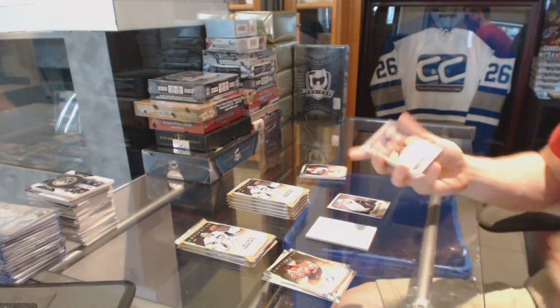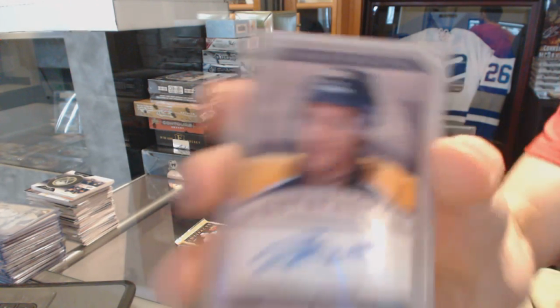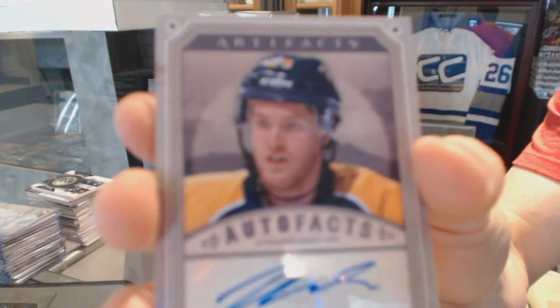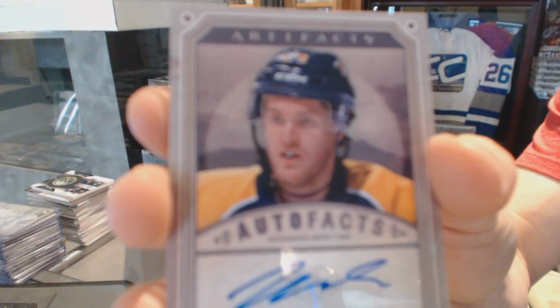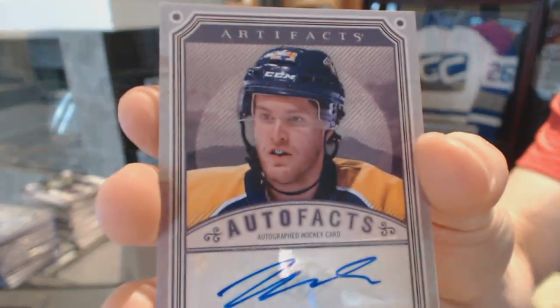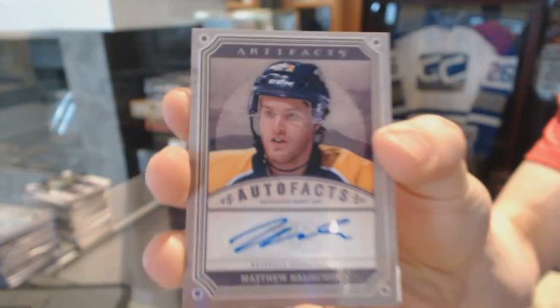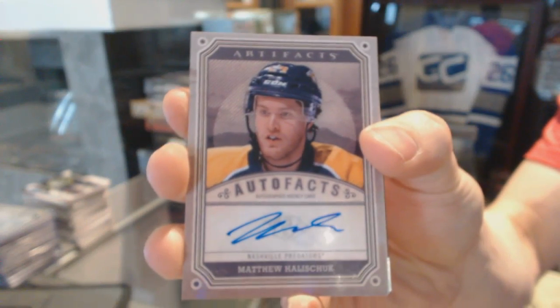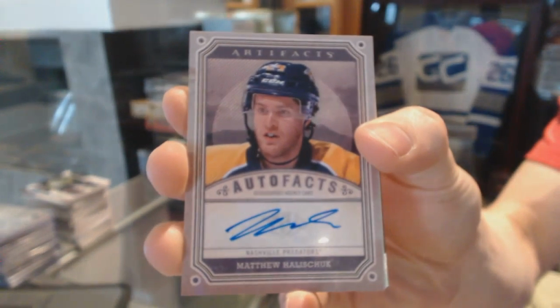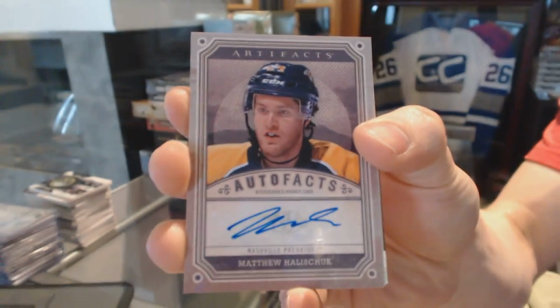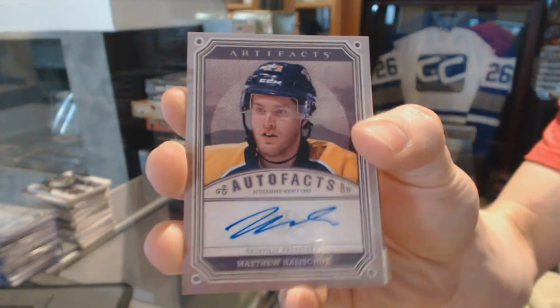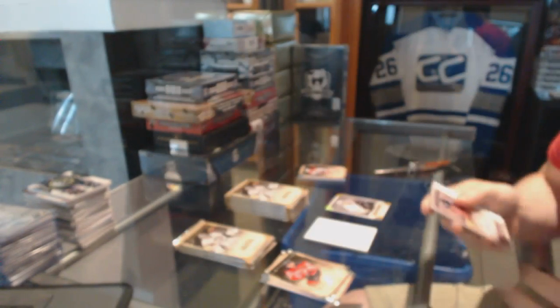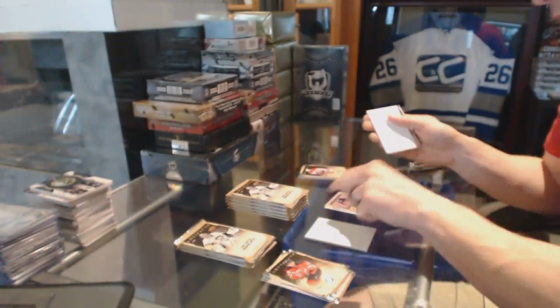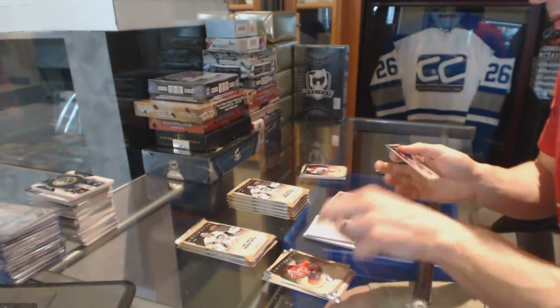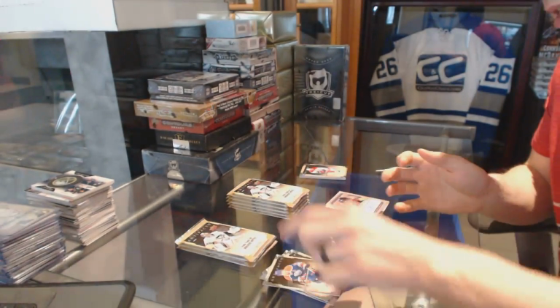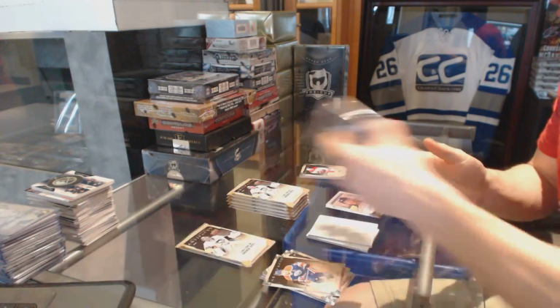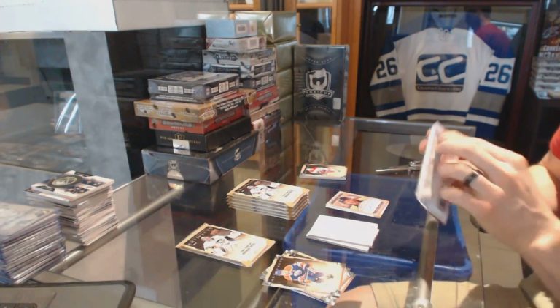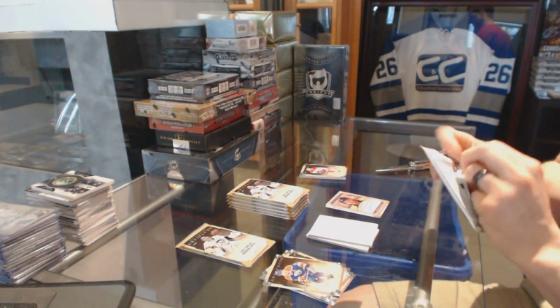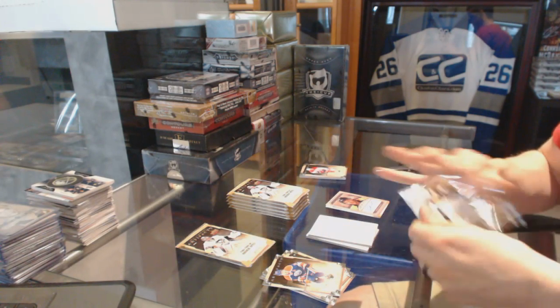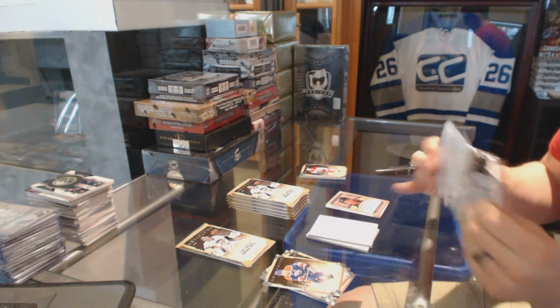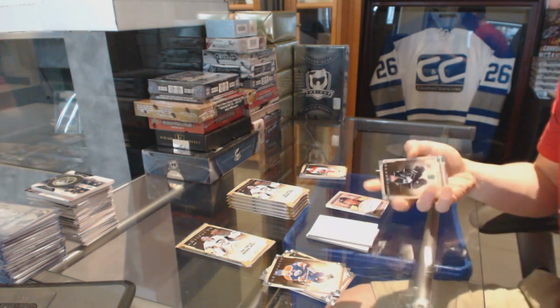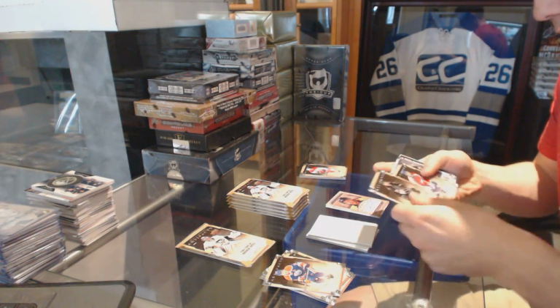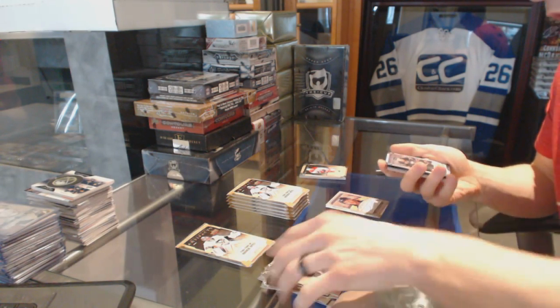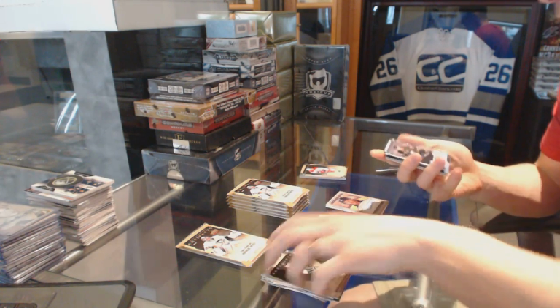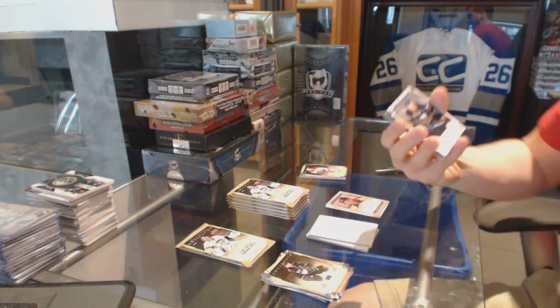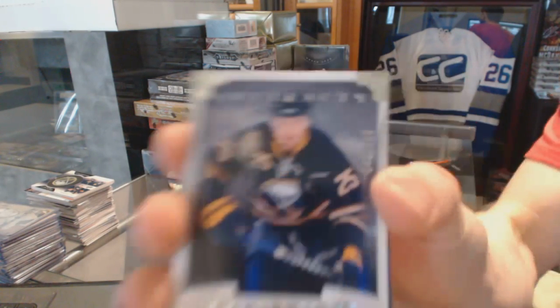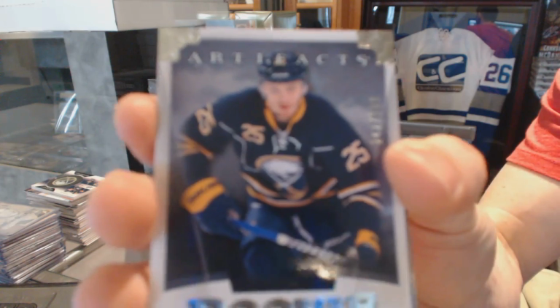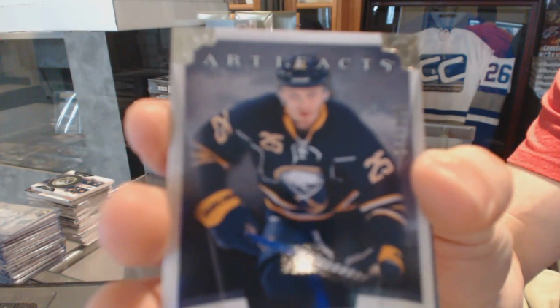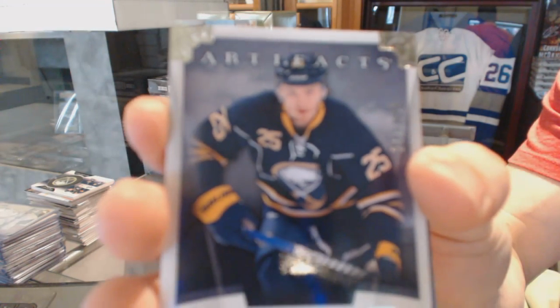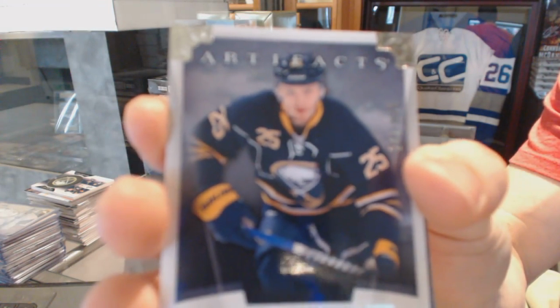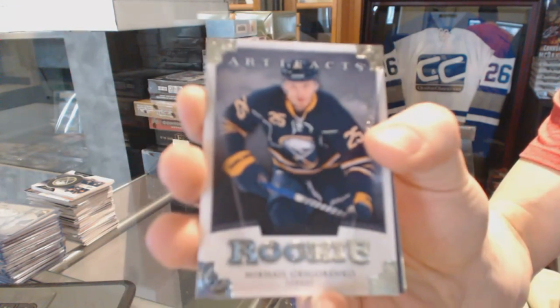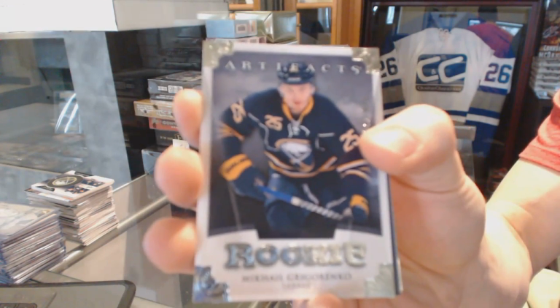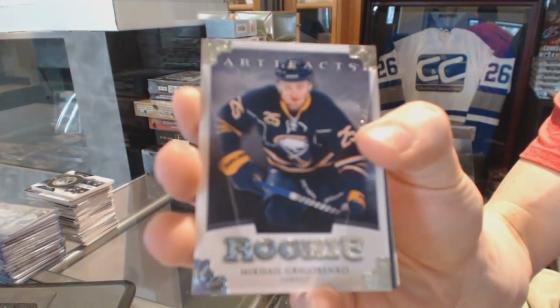Autofacts for the Nashville Predators — Matt Halaschuk. Rookie, to $9.99, for the Buffalo Sabres — Mikhail Grigorenko.